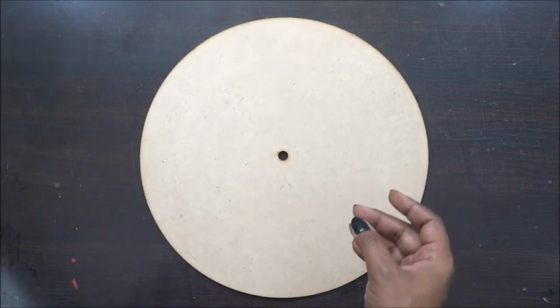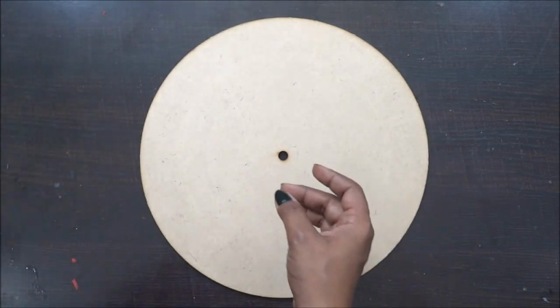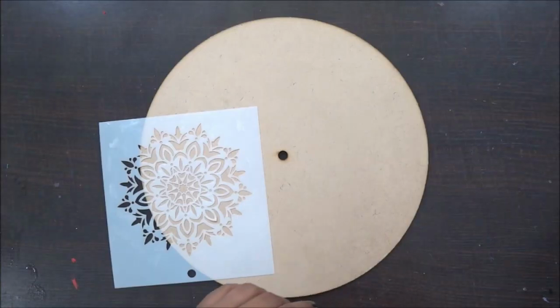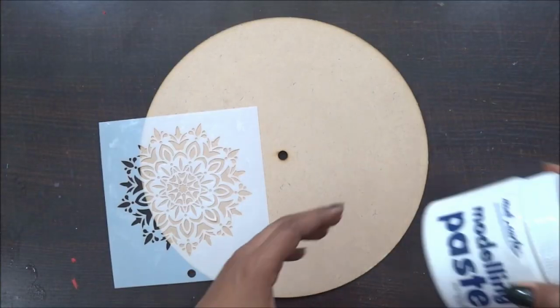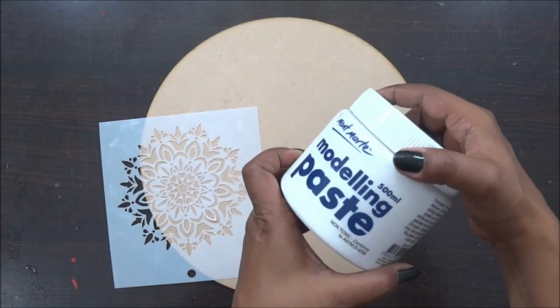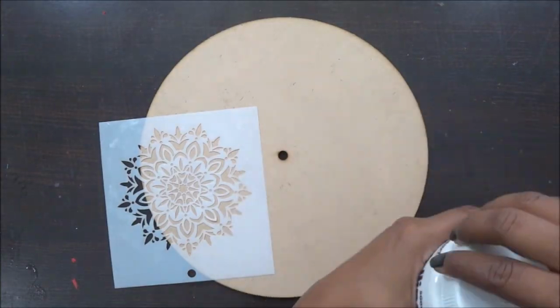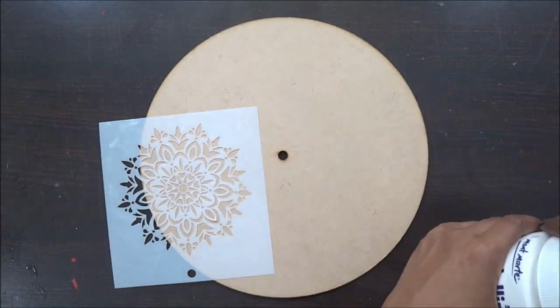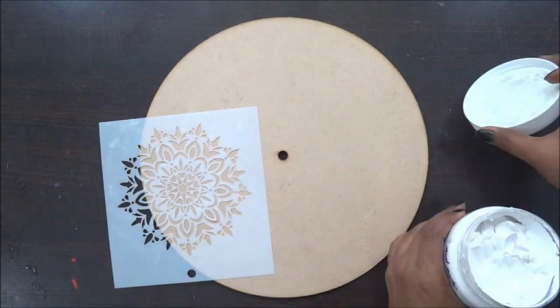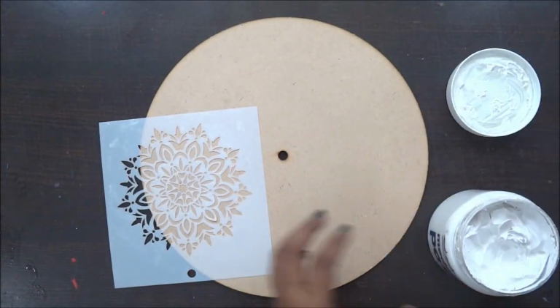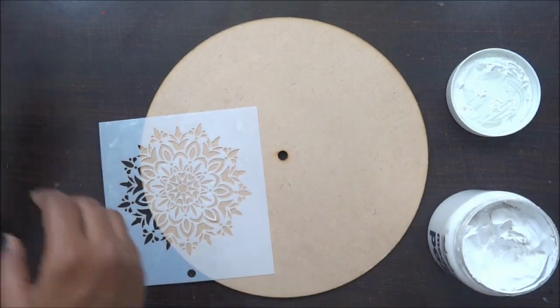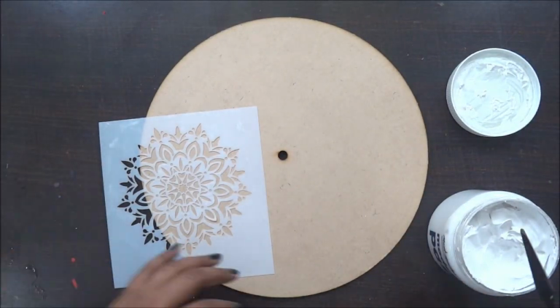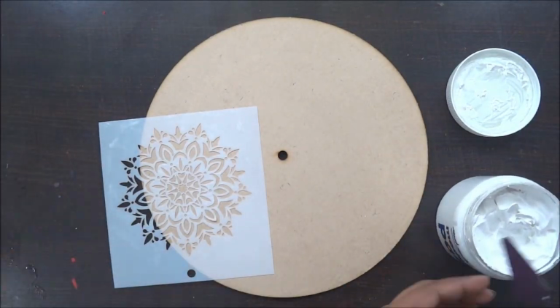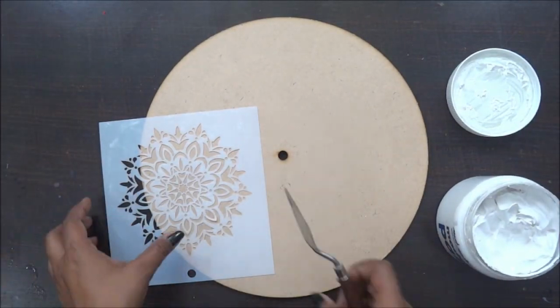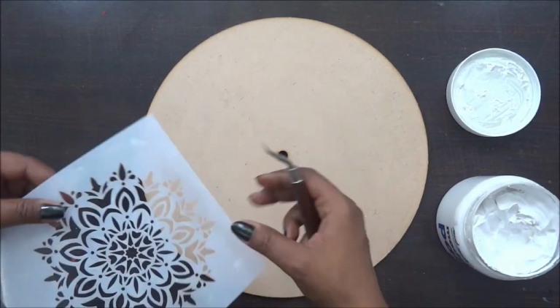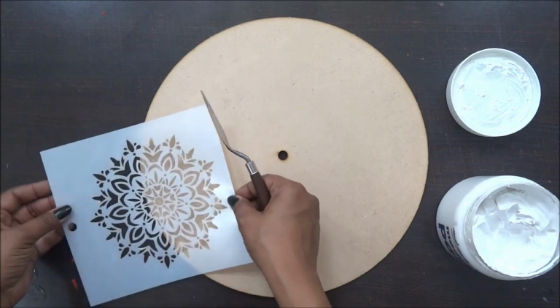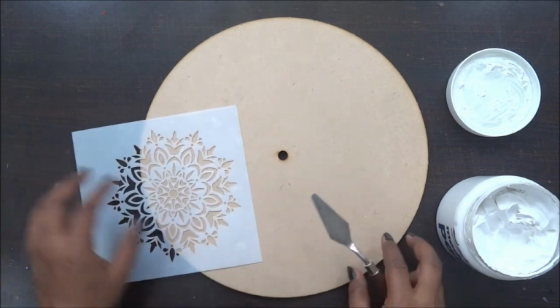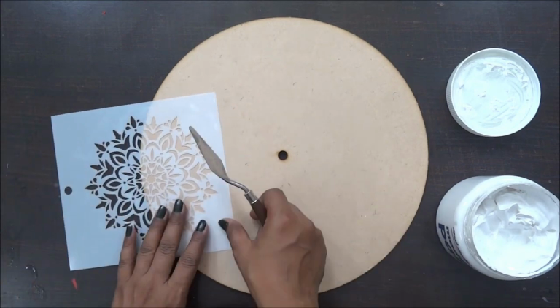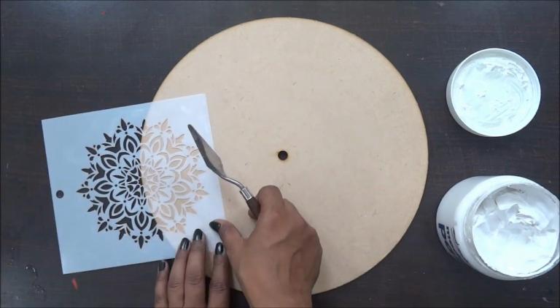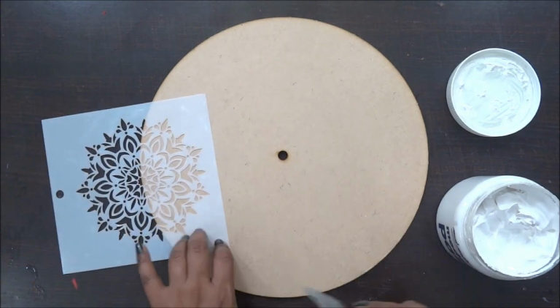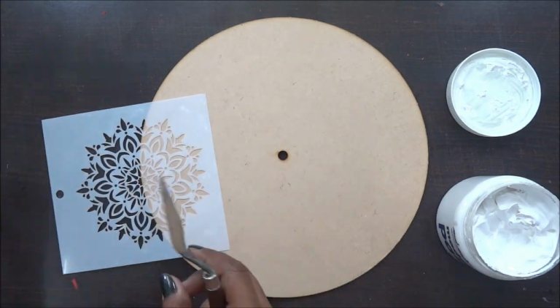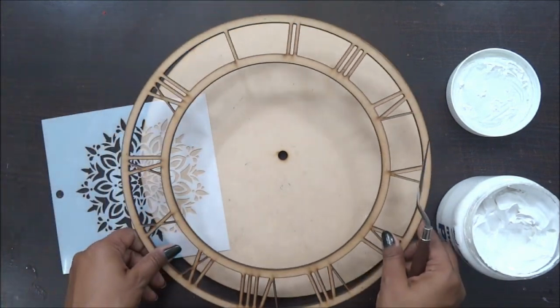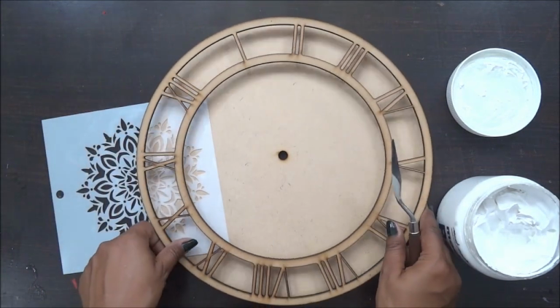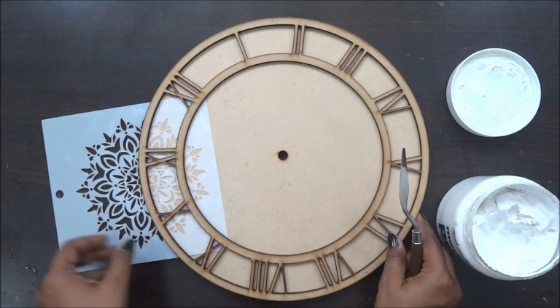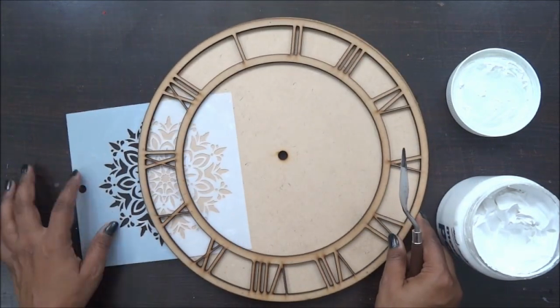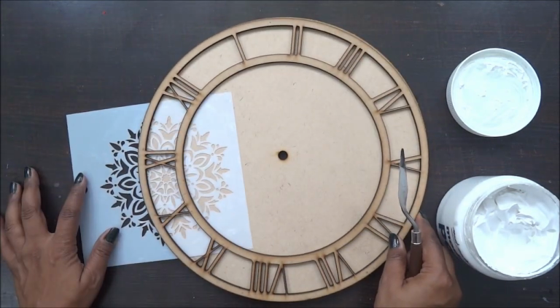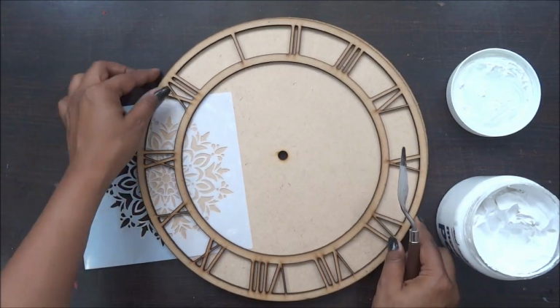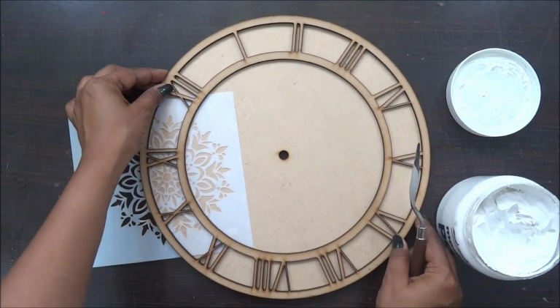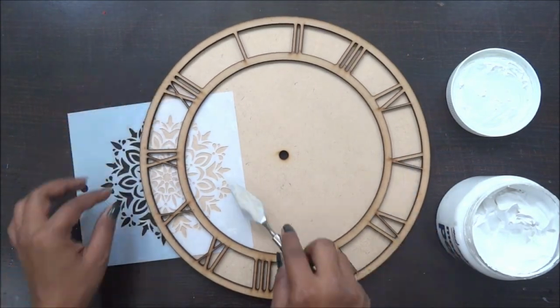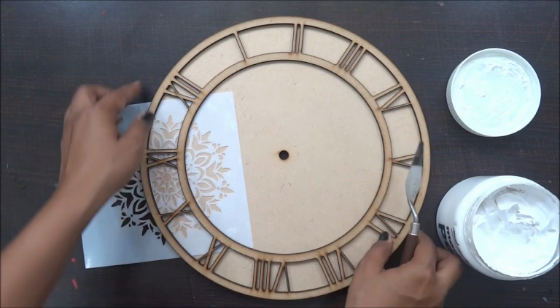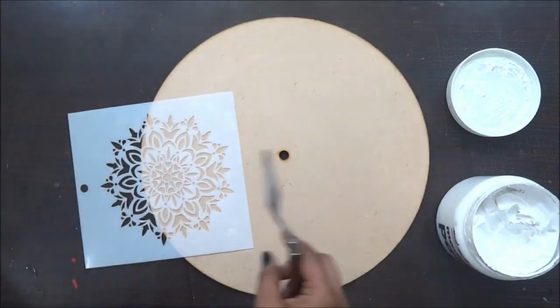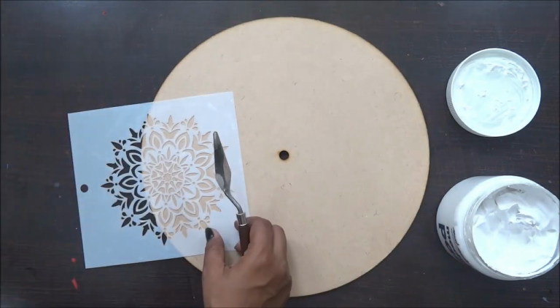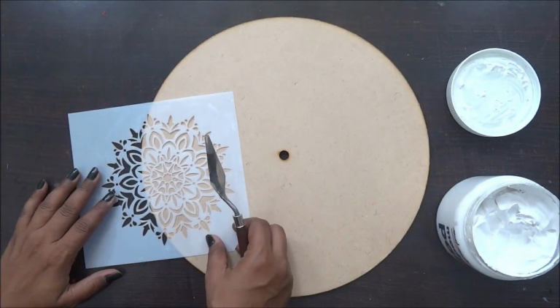Welcome to Nagashi Arts, friends. This is Sonia here and today I am going to alter this clock. For this I have taken this beautiful mandala stencil and I am going to use my Montmartre modeling paste.